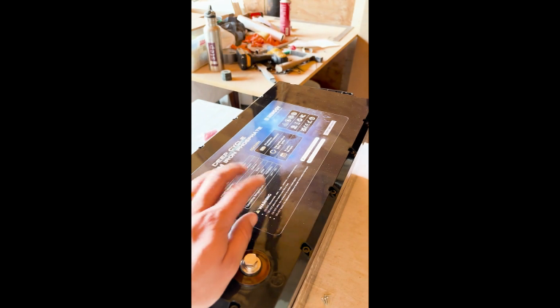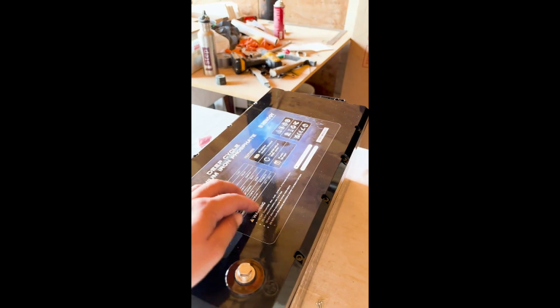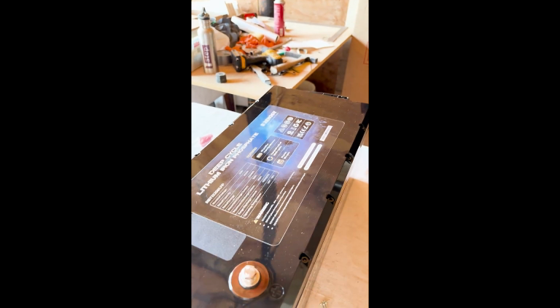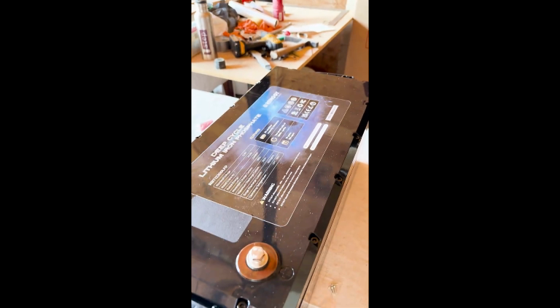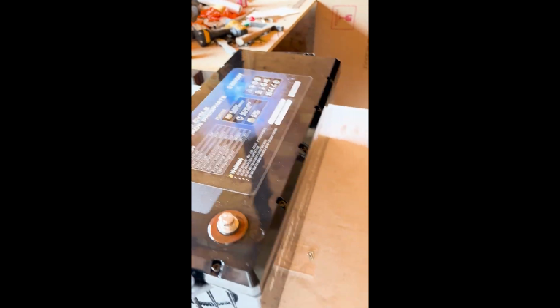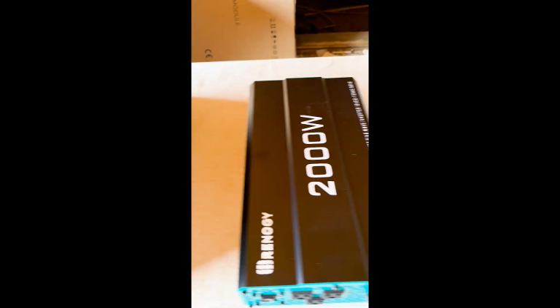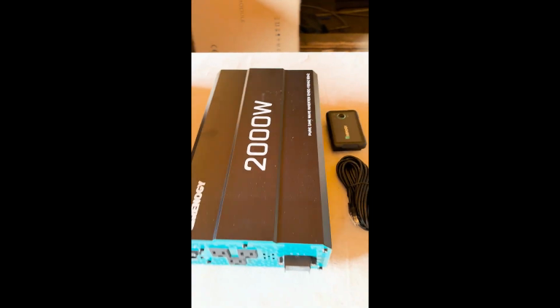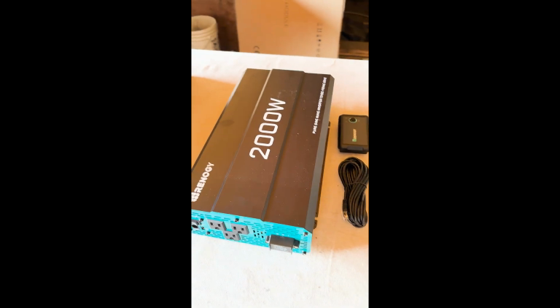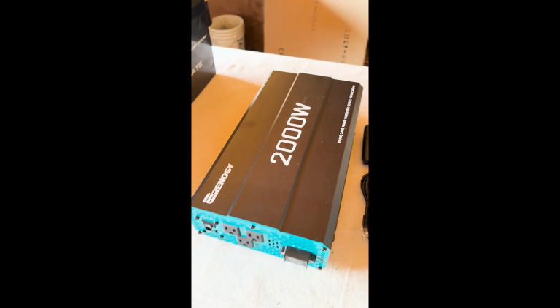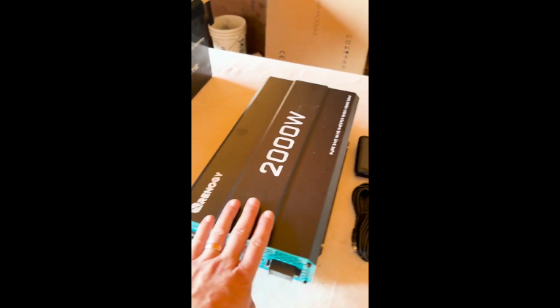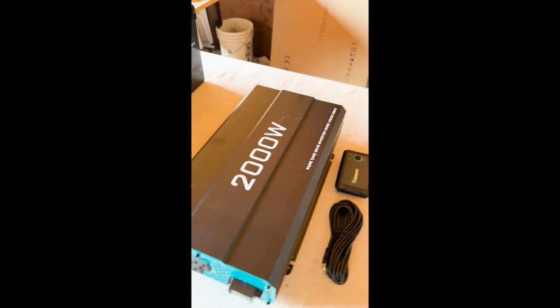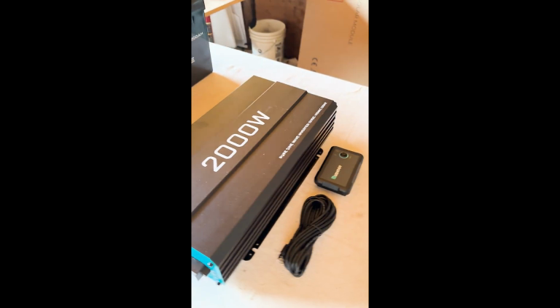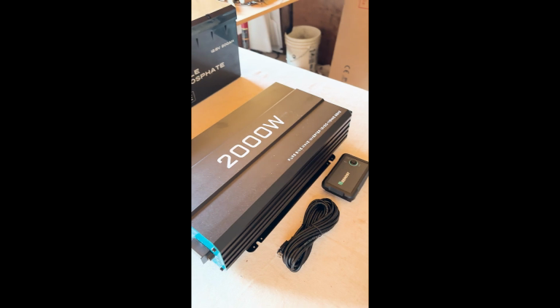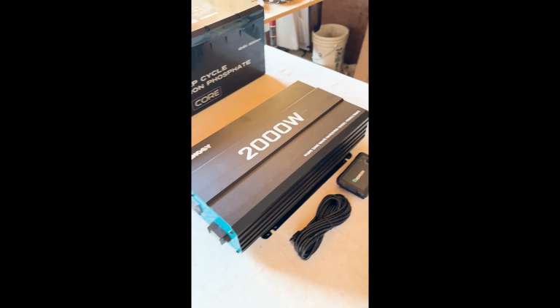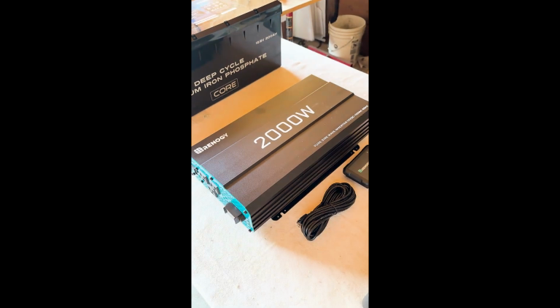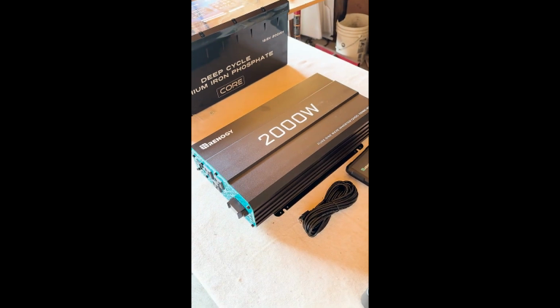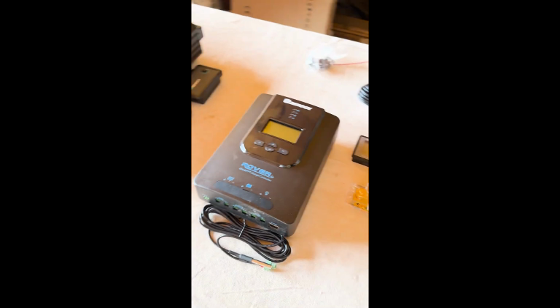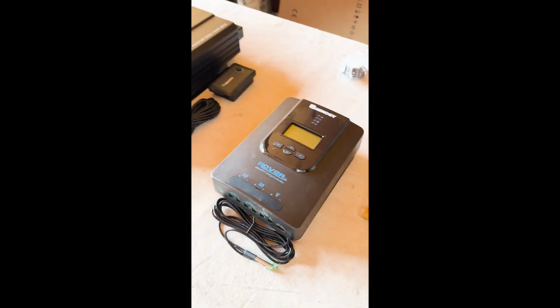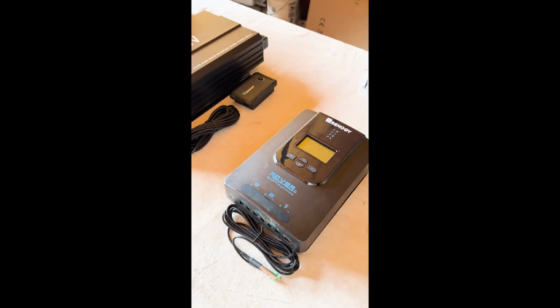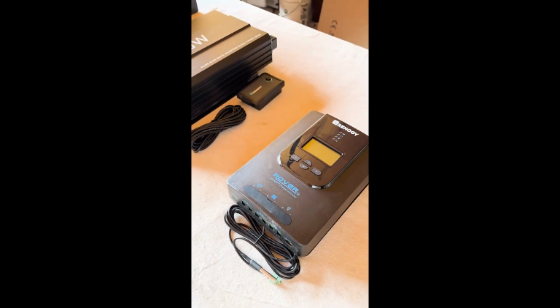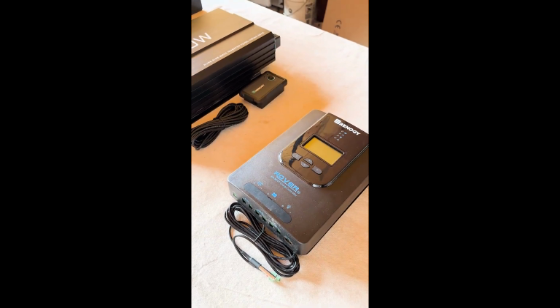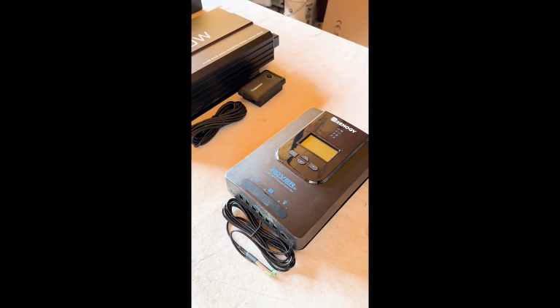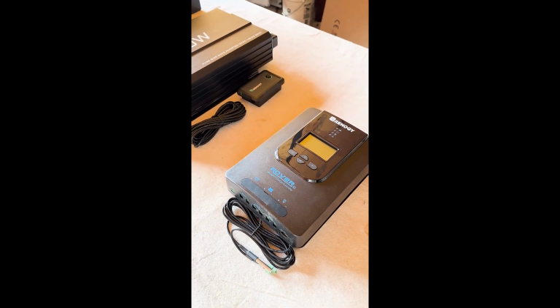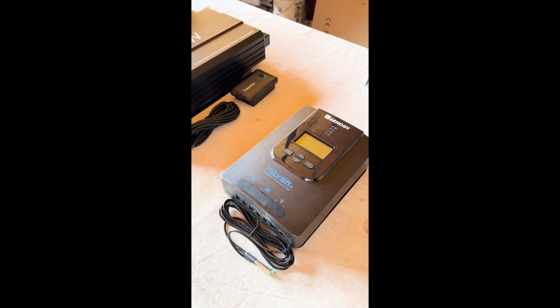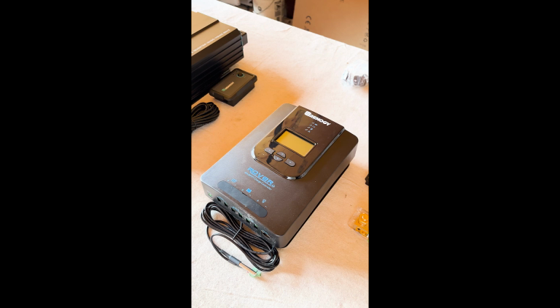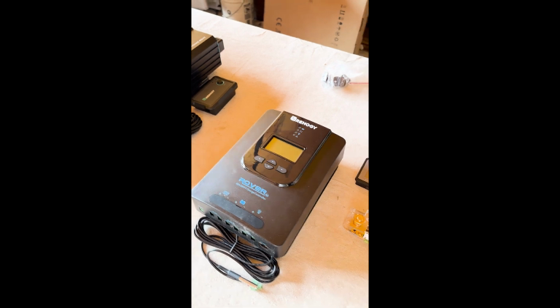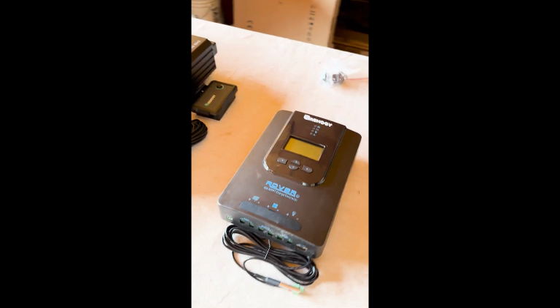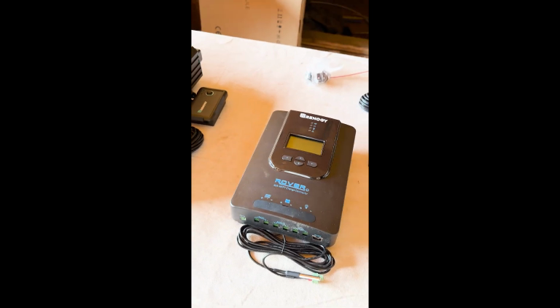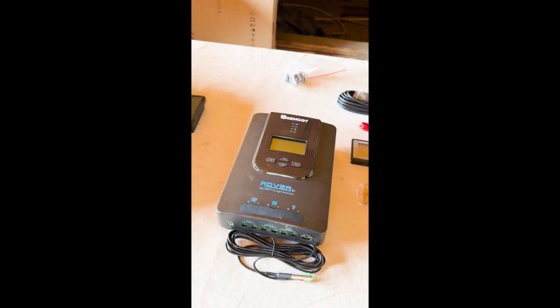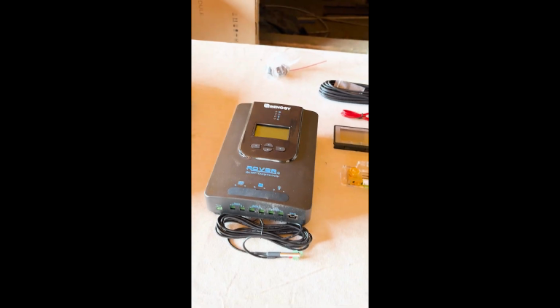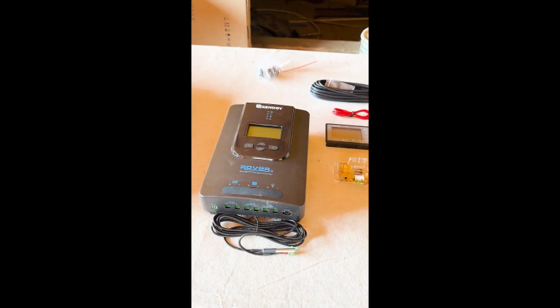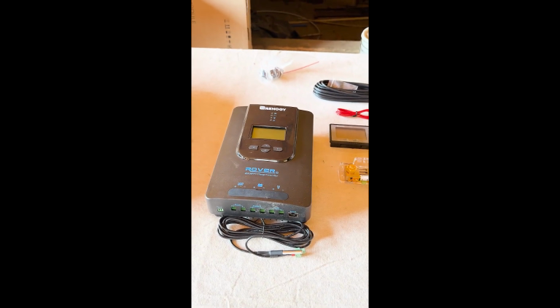This is going to be tons of power for me. A 2000 watt pure sine wave inverter — really safe with all your electronics. And my charge controller, a 40 amp MPPT charge controller, which is a good size for what I'm looking to do.